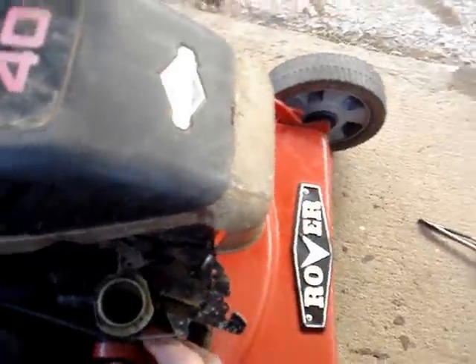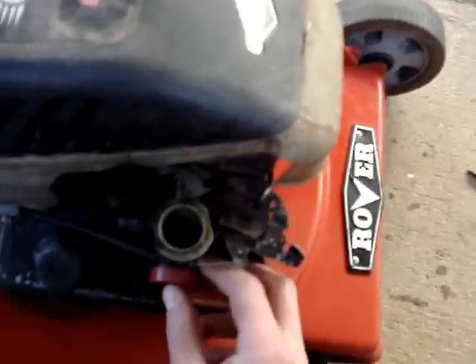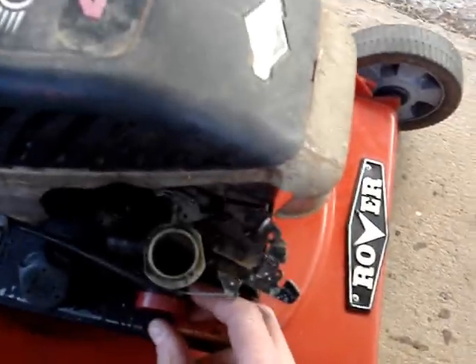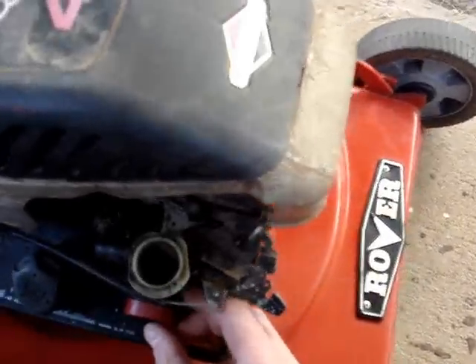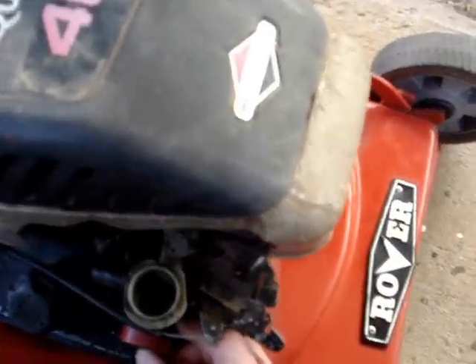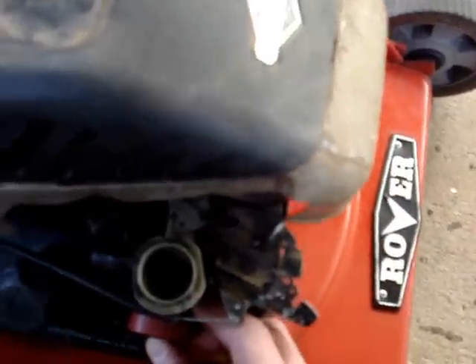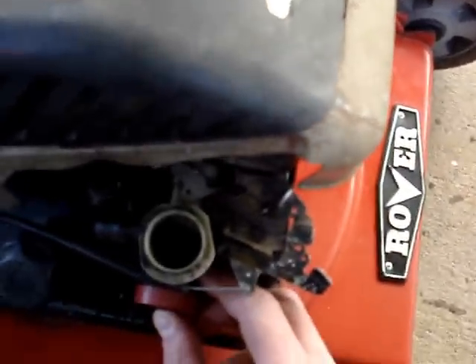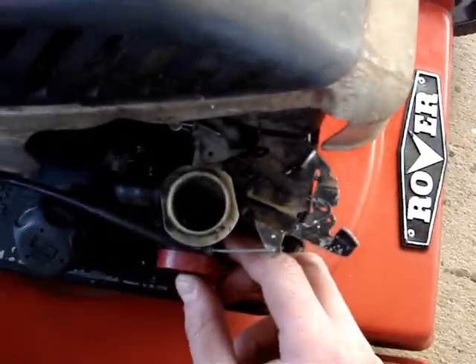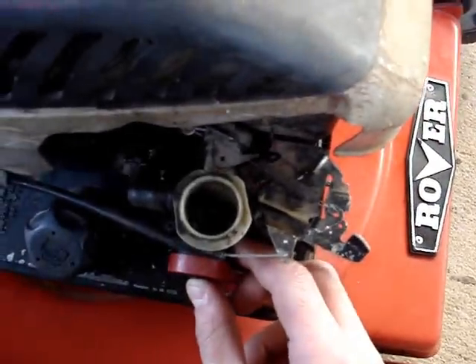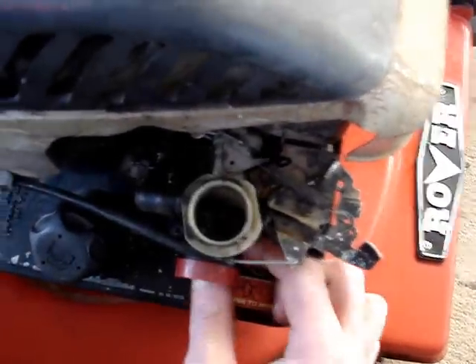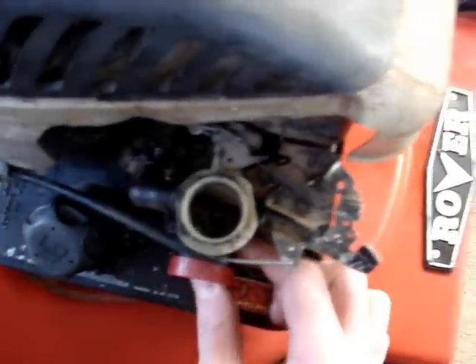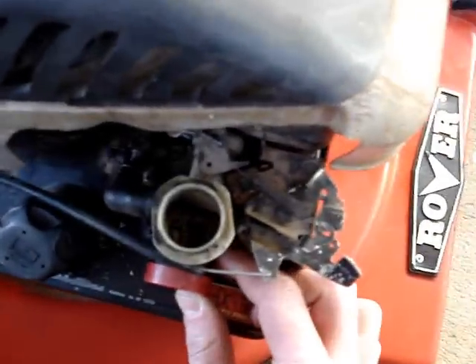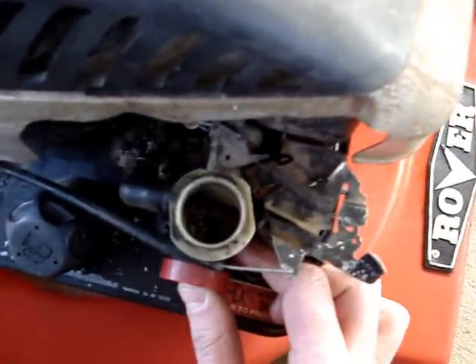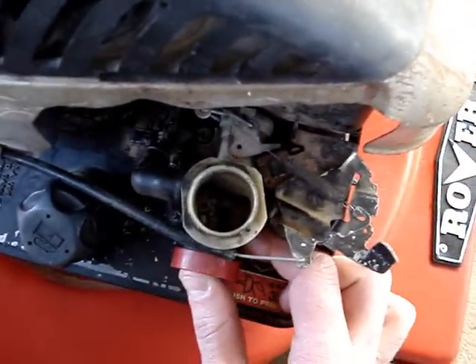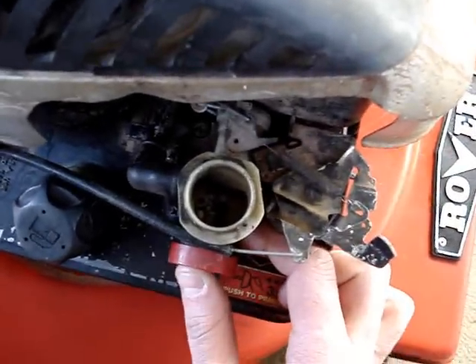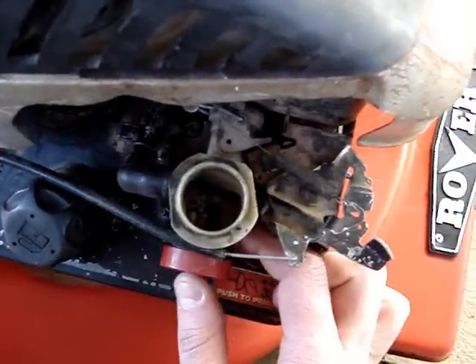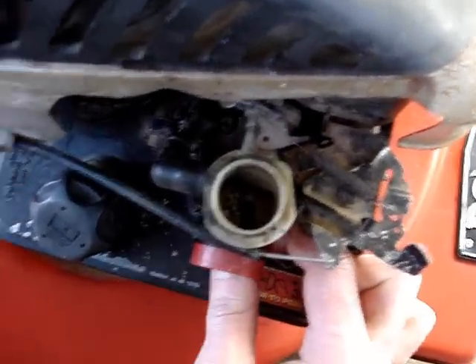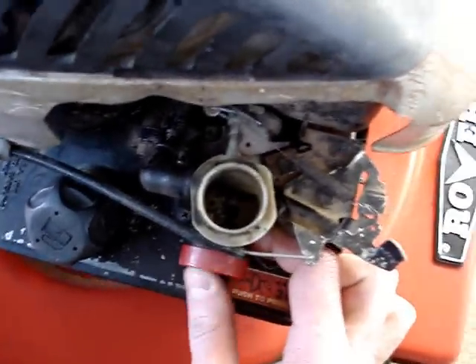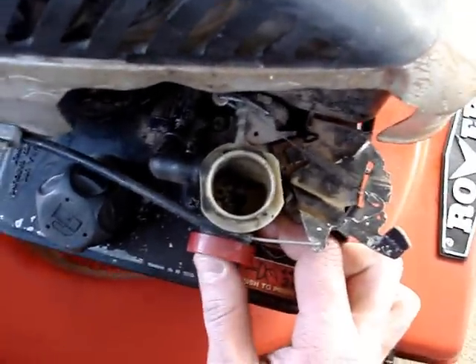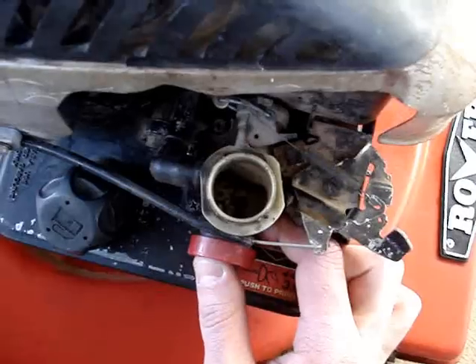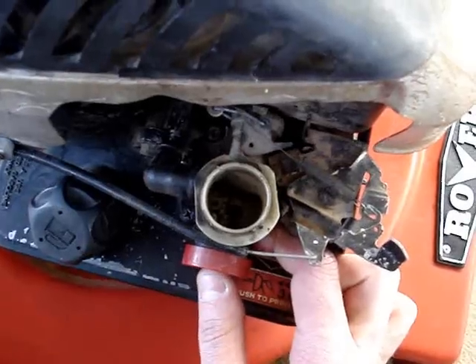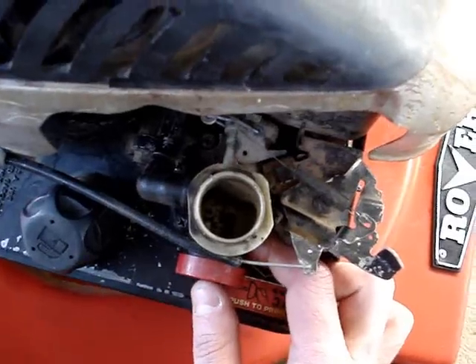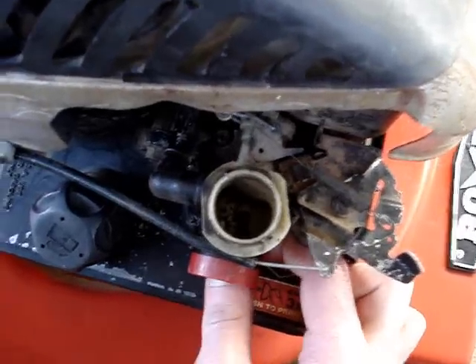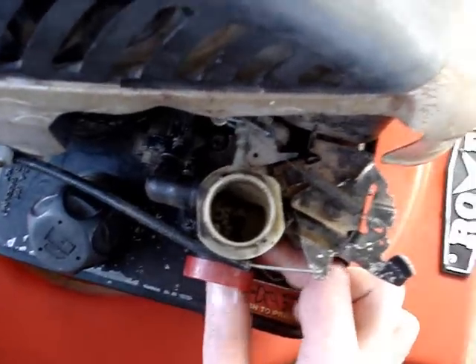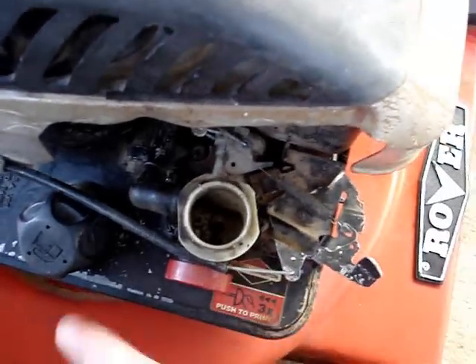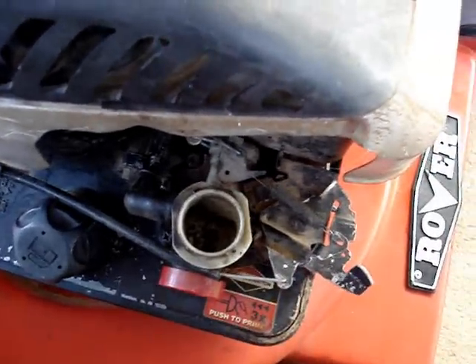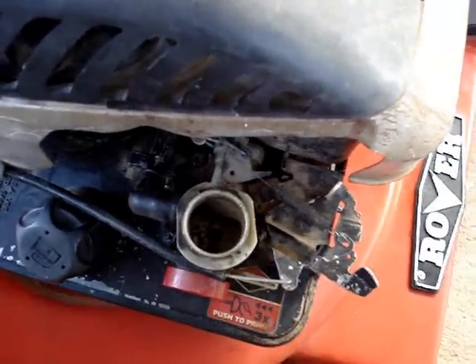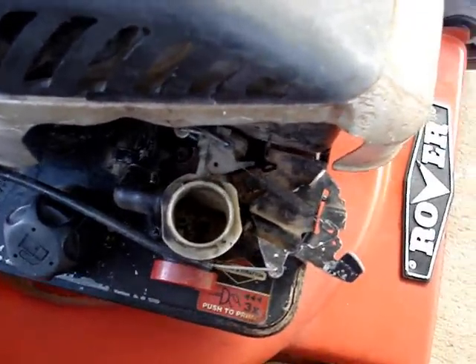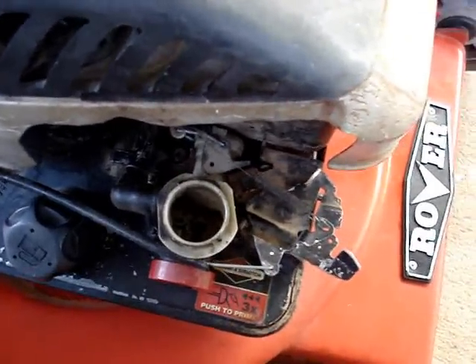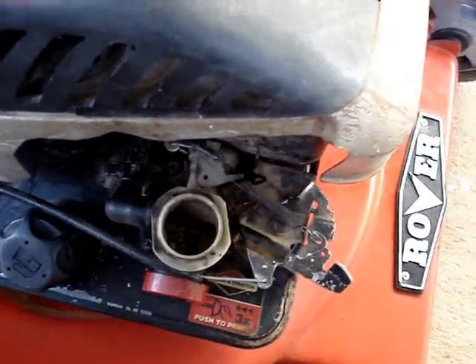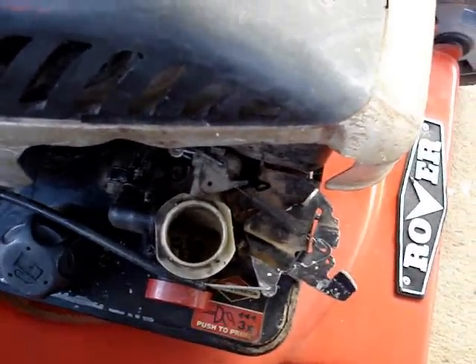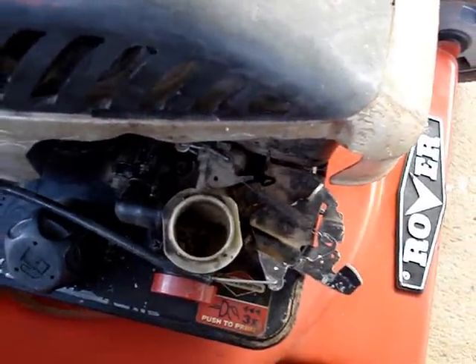Now I noticed after I put fuel in, it didn't feel normal after I was pressing the primer bulb. Looking at that, it's not picking up any fuel. So now we'll take the carby off and give that a bit of a clean out.